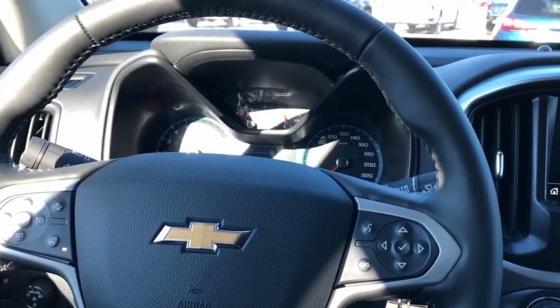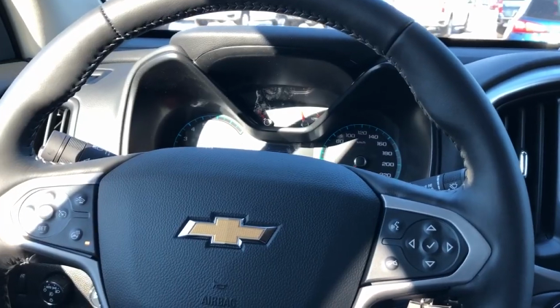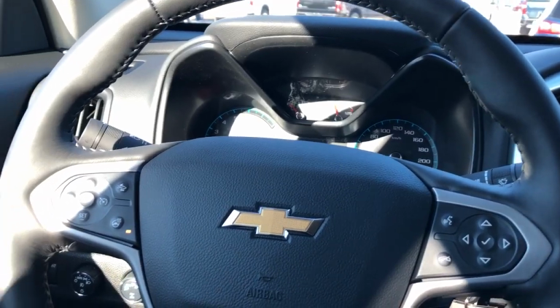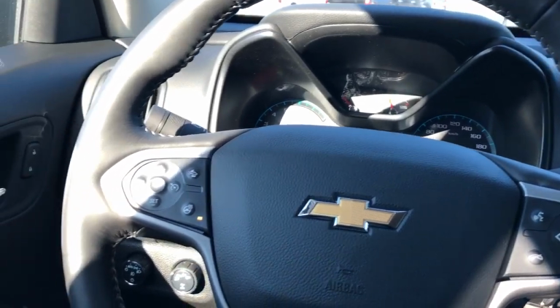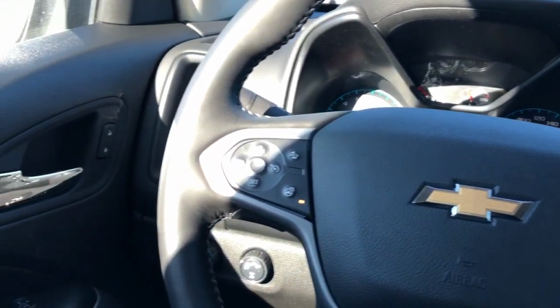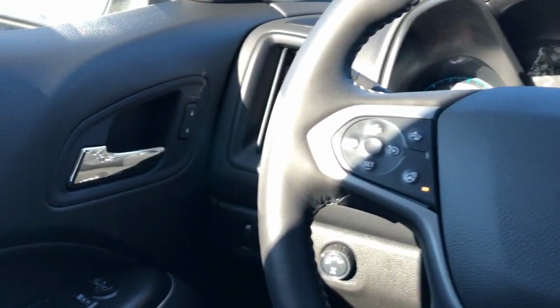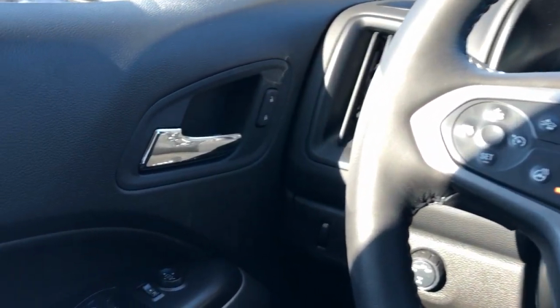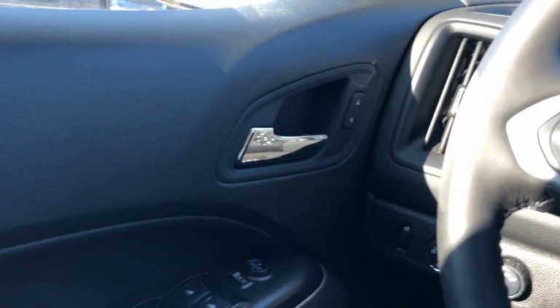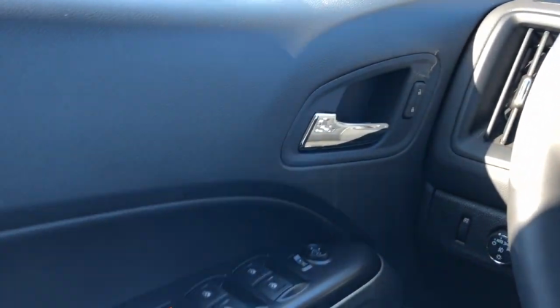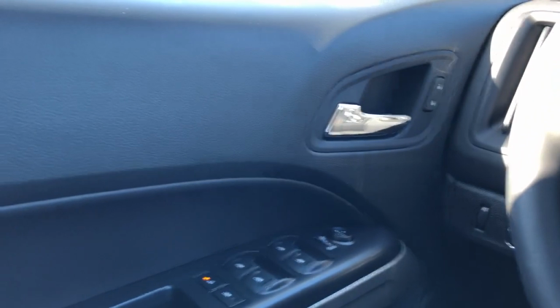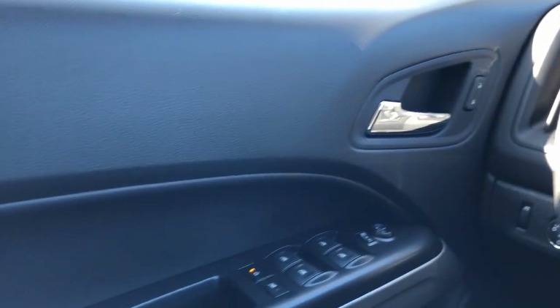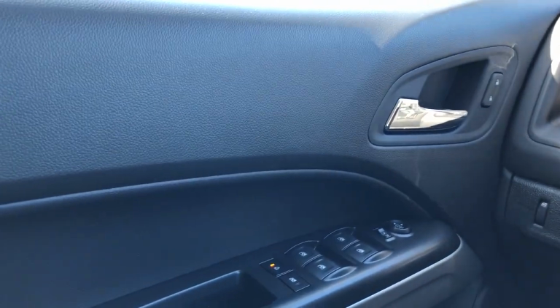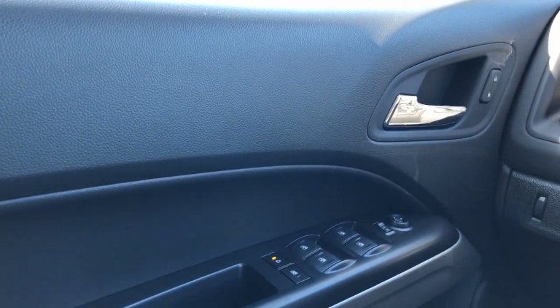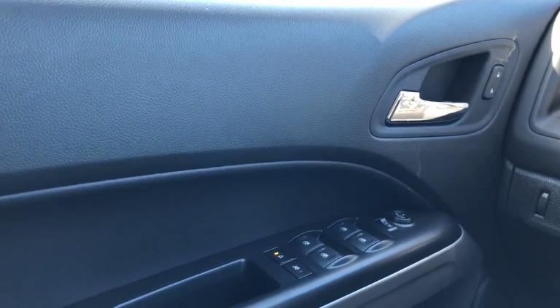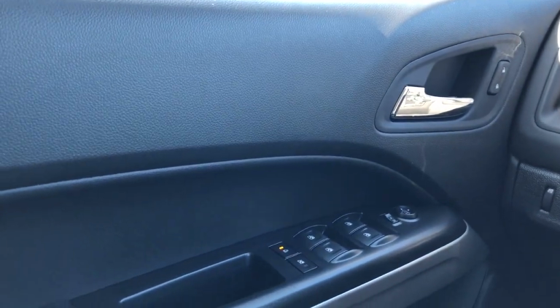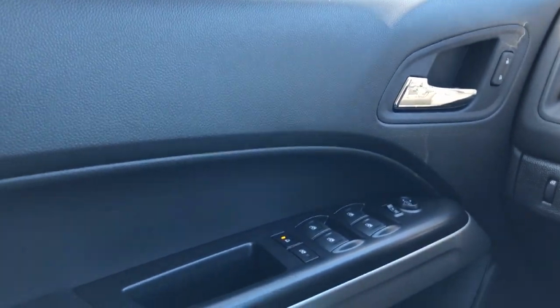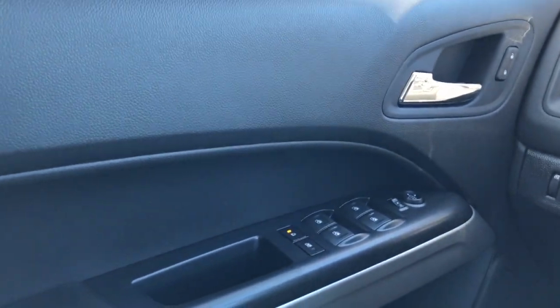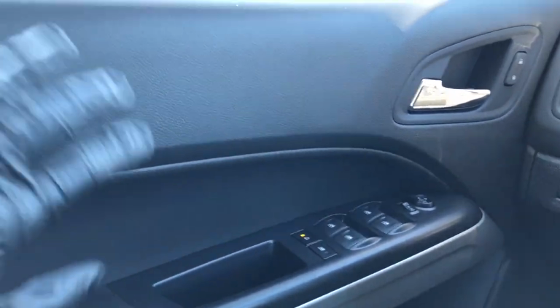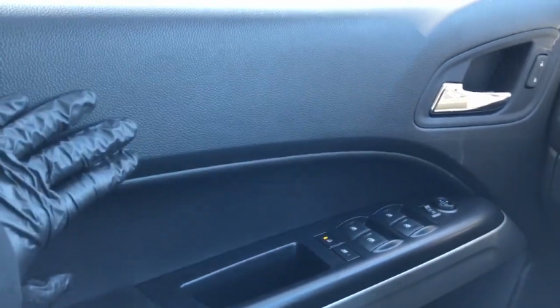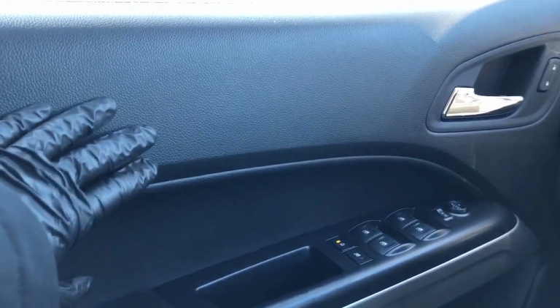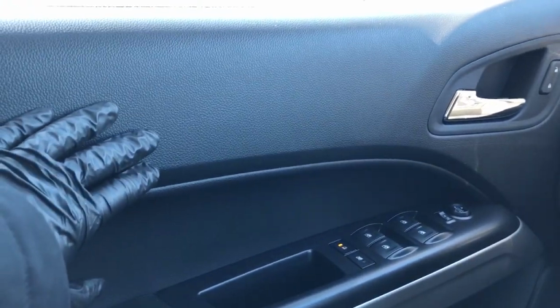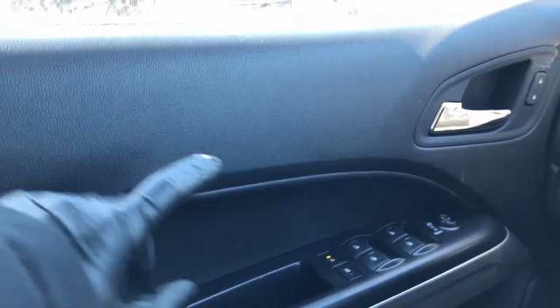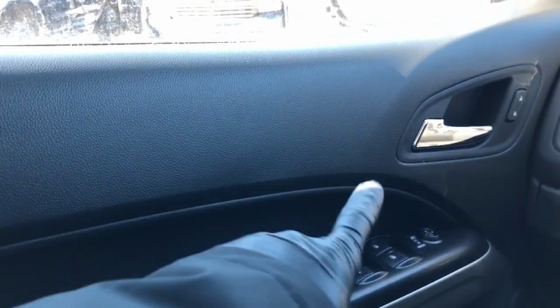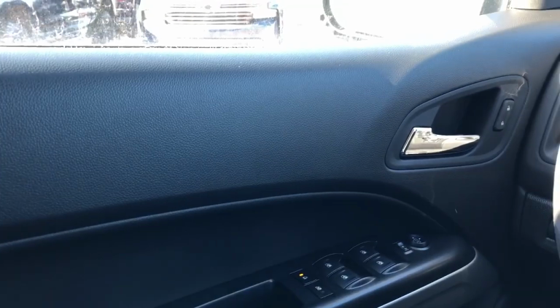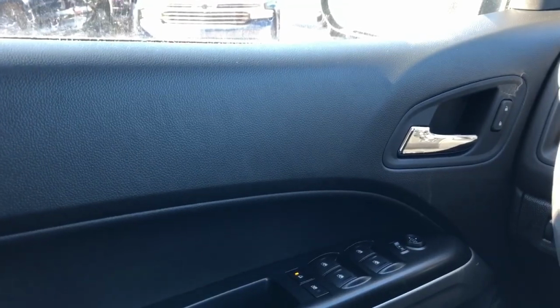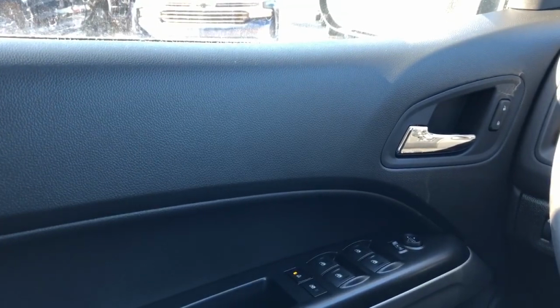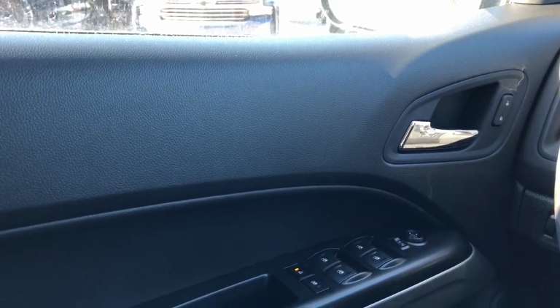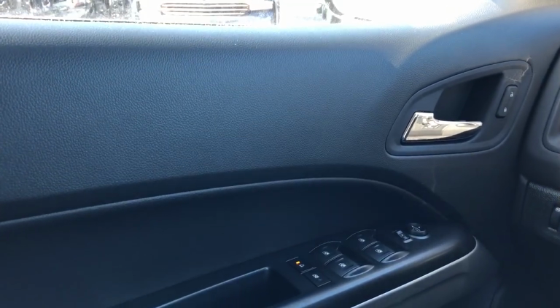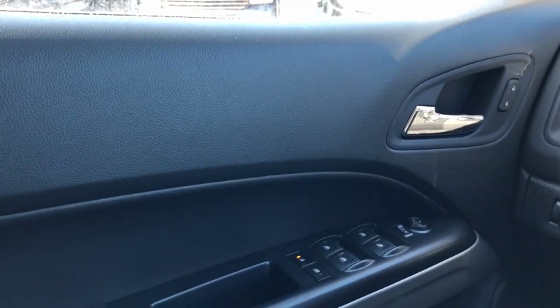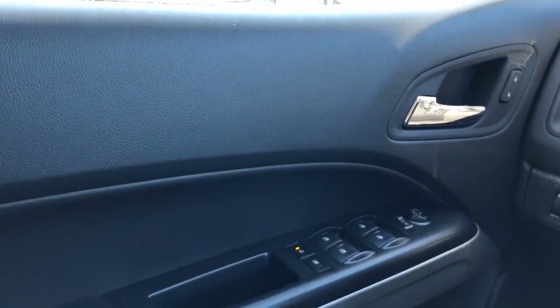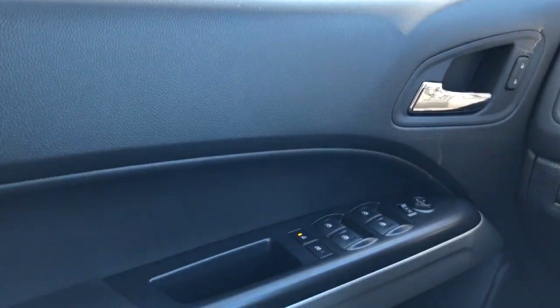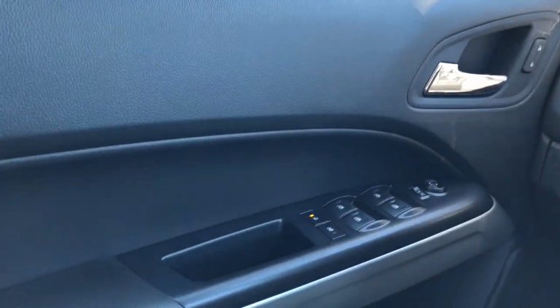Now on to the interior of the Colorado. I'll take you through a few of the driver's features starting off with our door panel. You can see we have our black soft touch plastic, chrome door handle, as well as our lock and unlock buttons just in front.